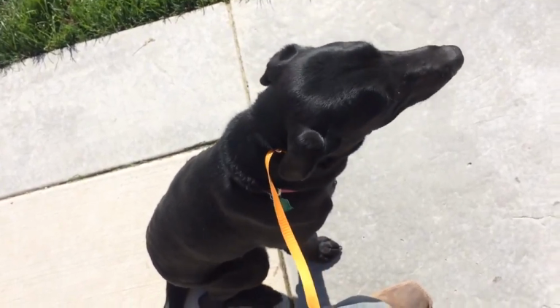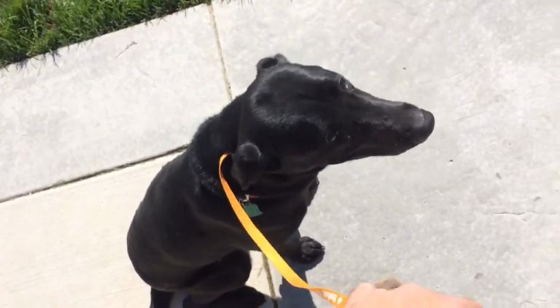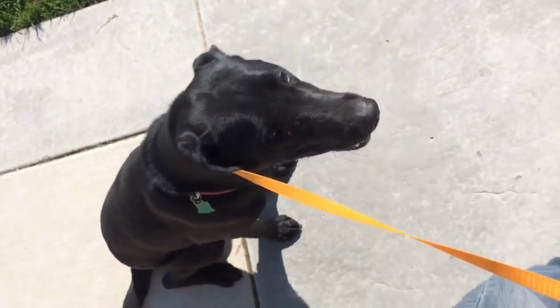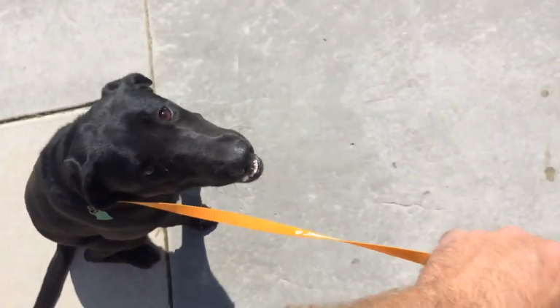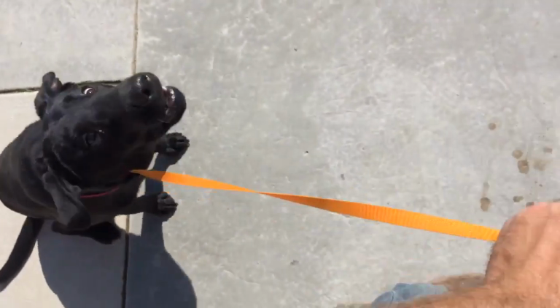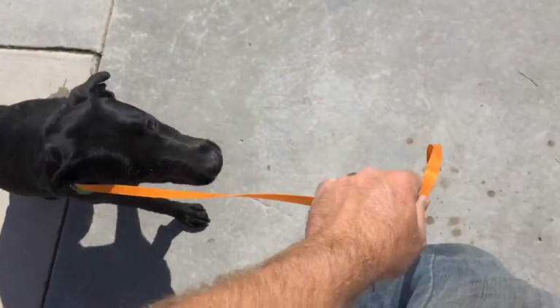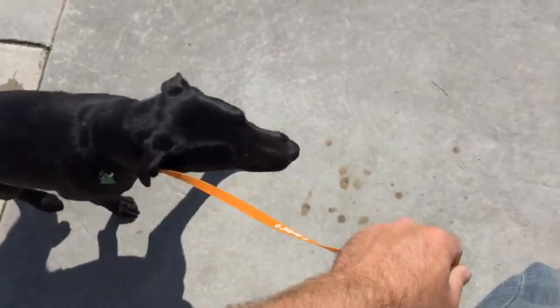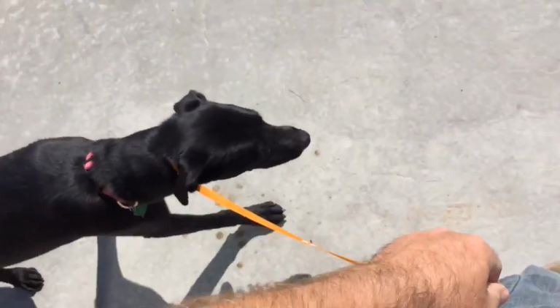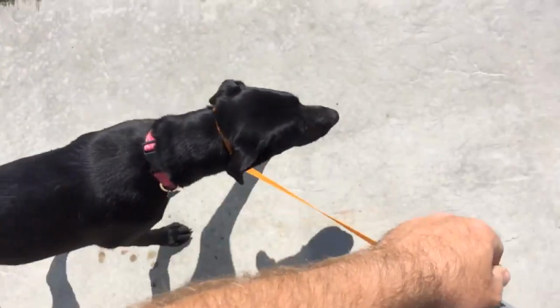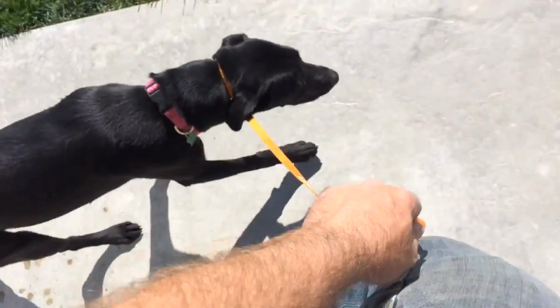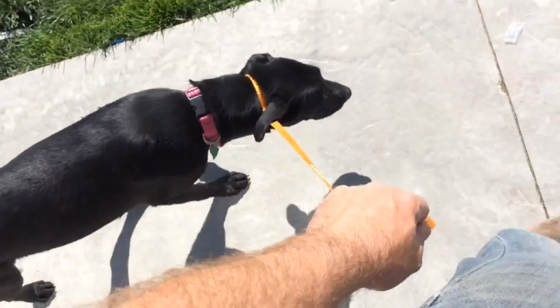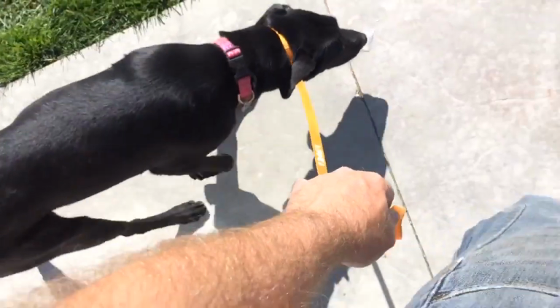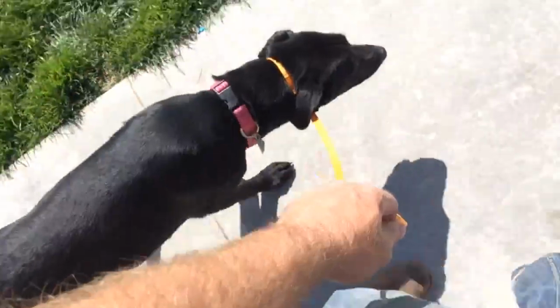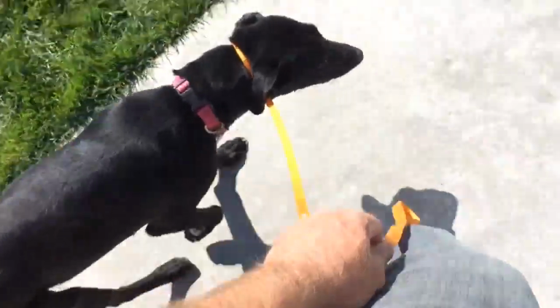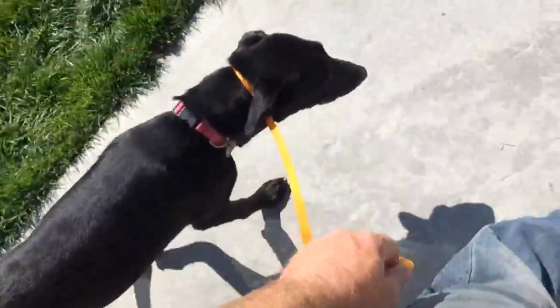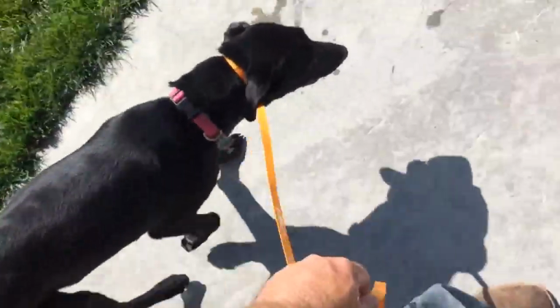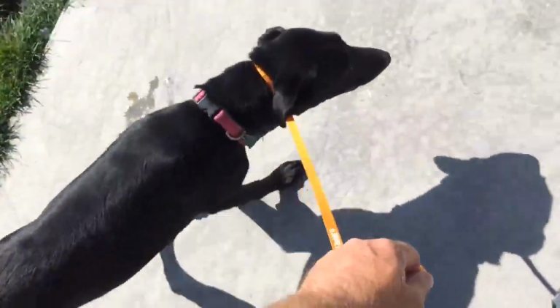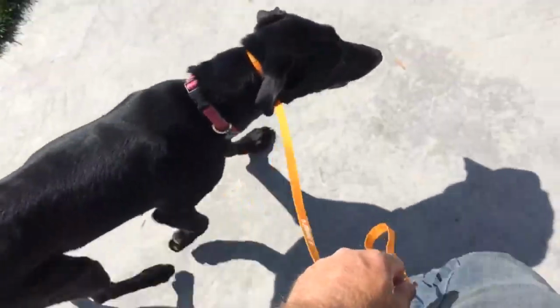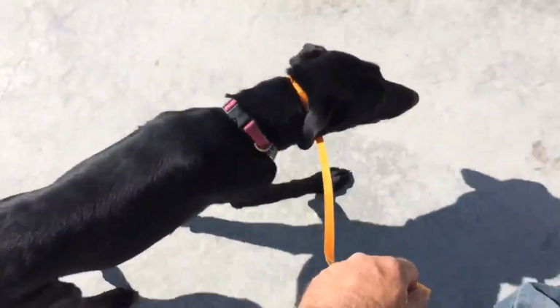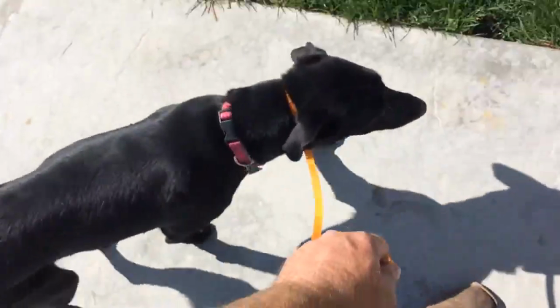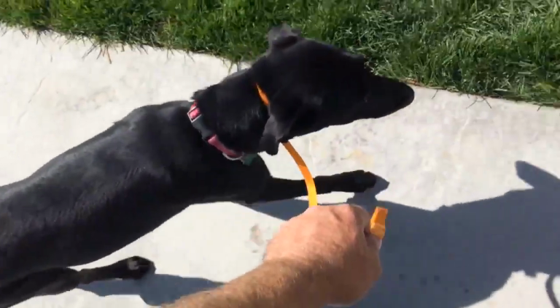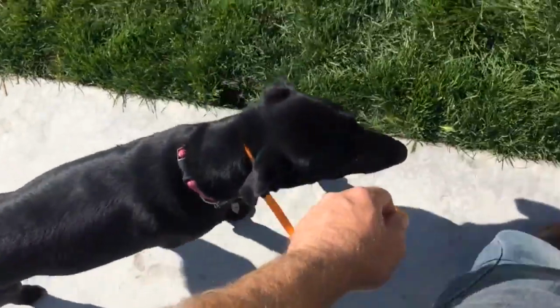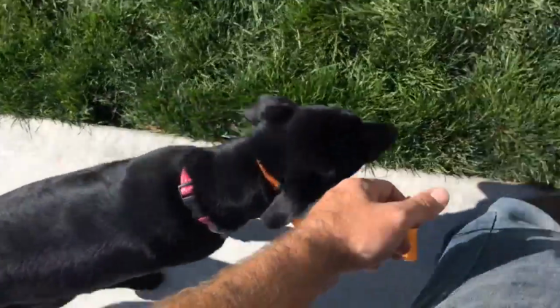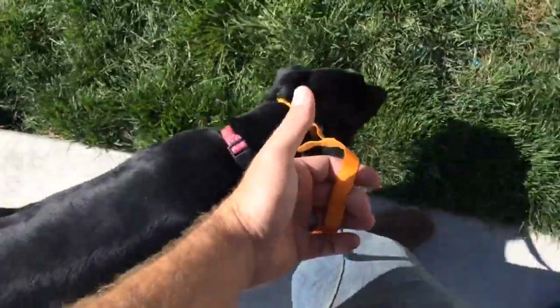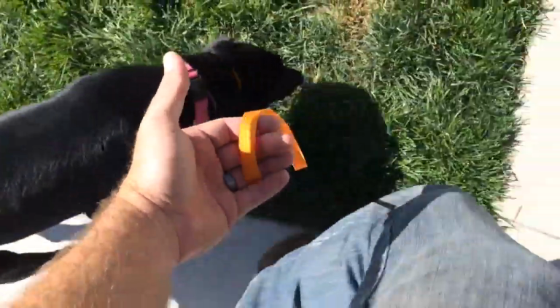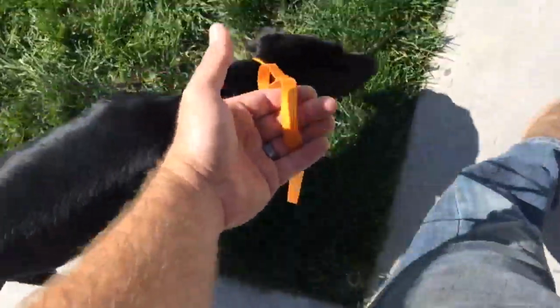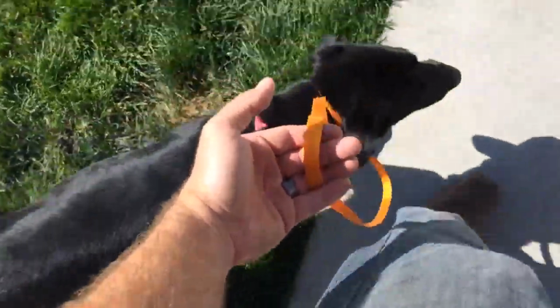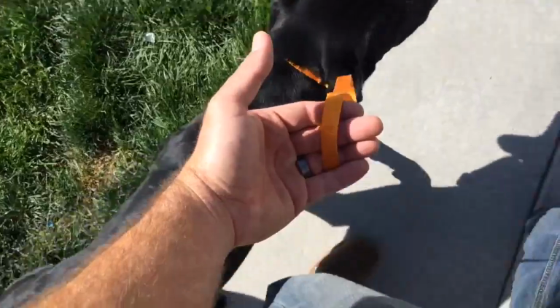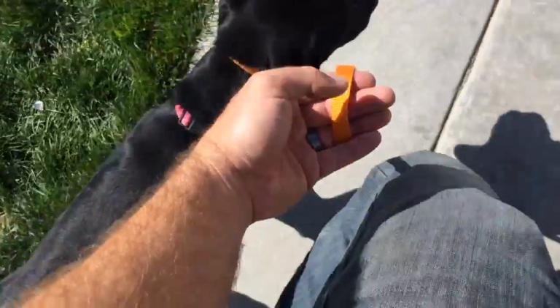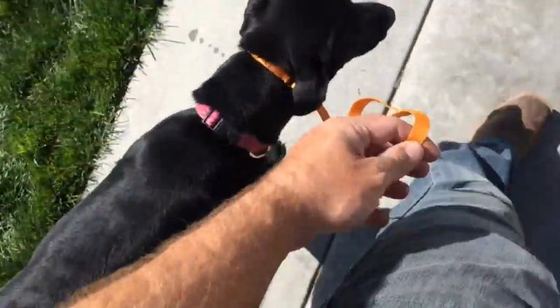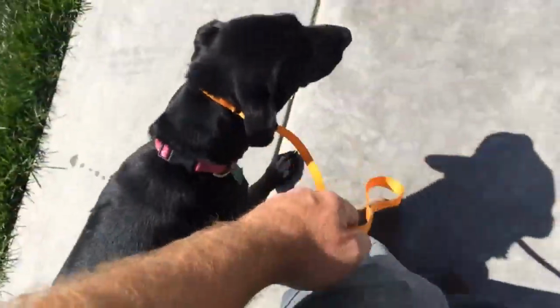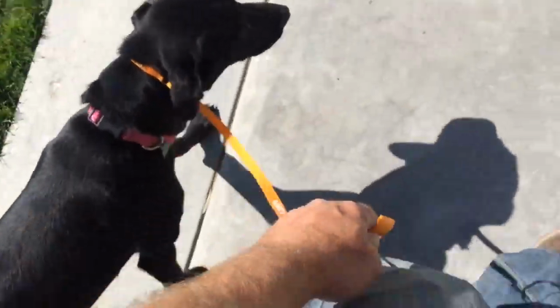Lady, heel. Good girl, come on, good girl. You notice the leash is pretty loose — I'm pretty much just having it slide through my fingers.